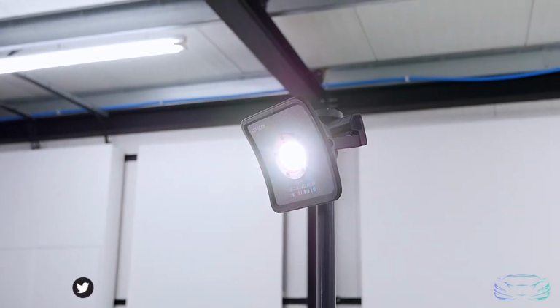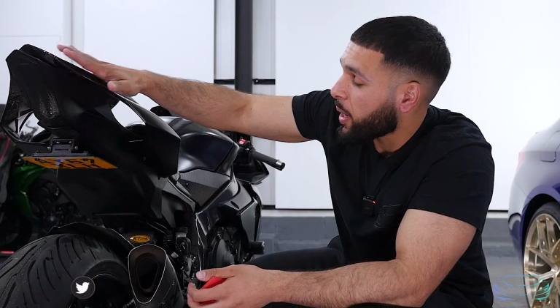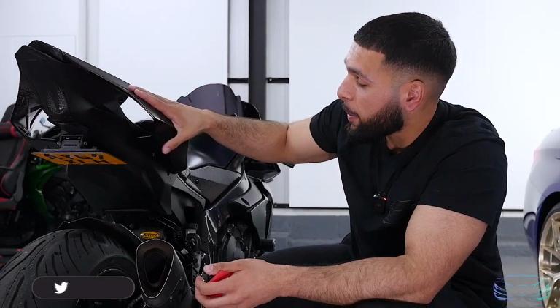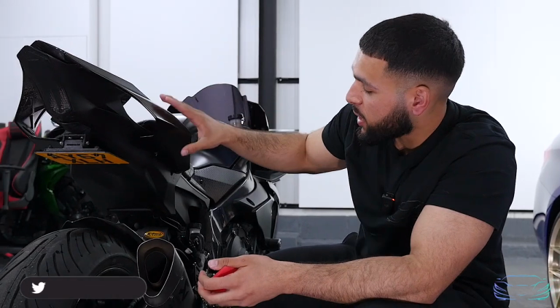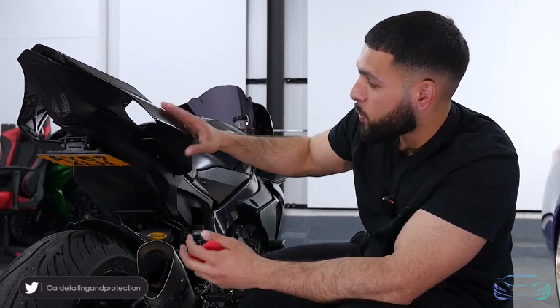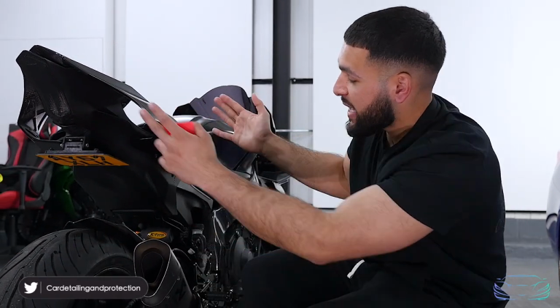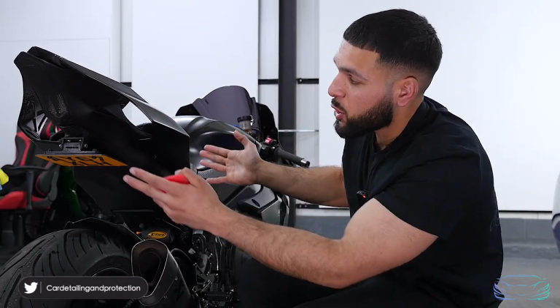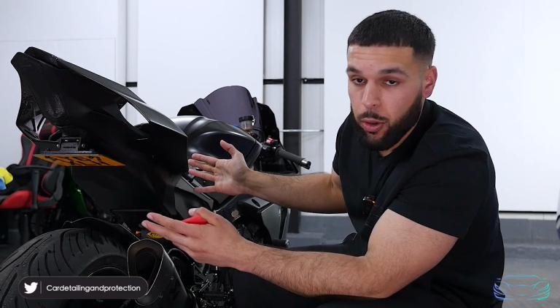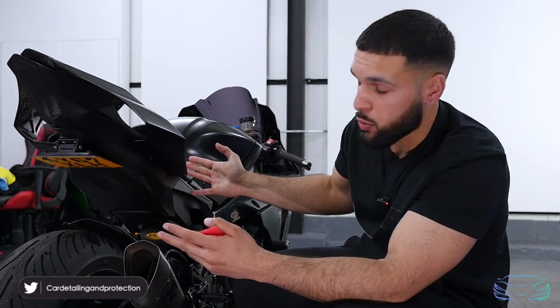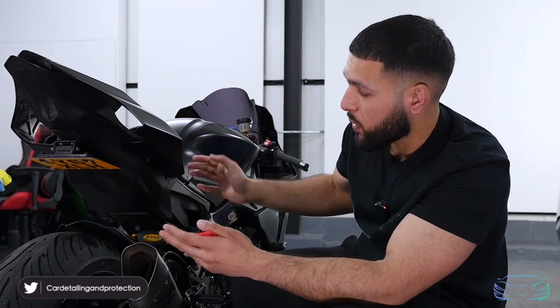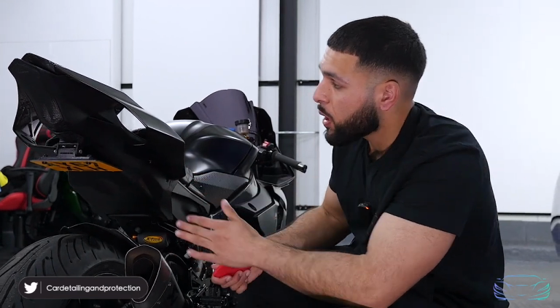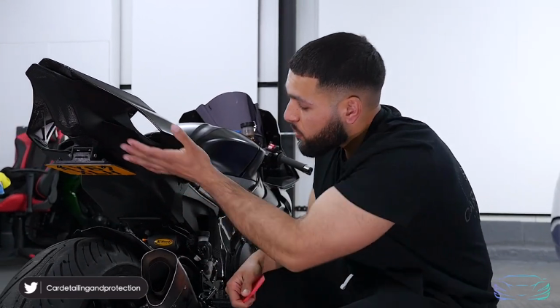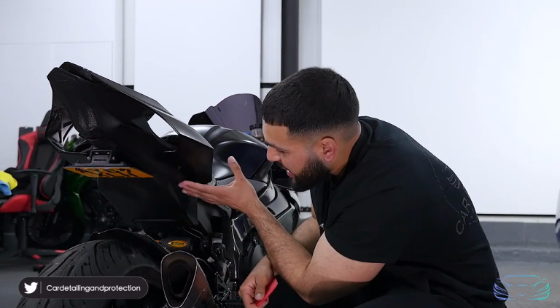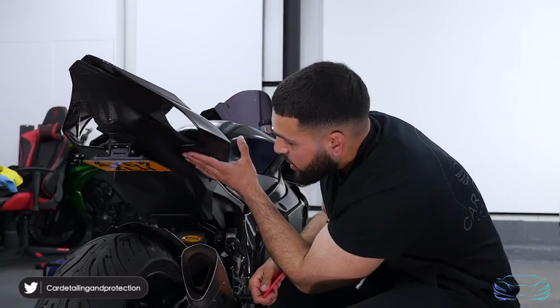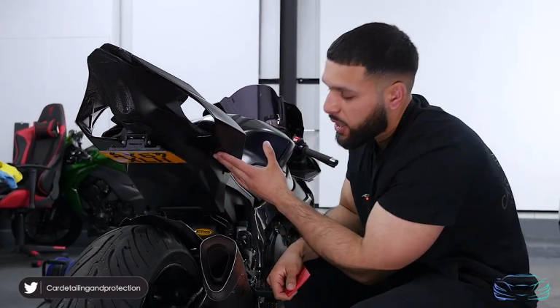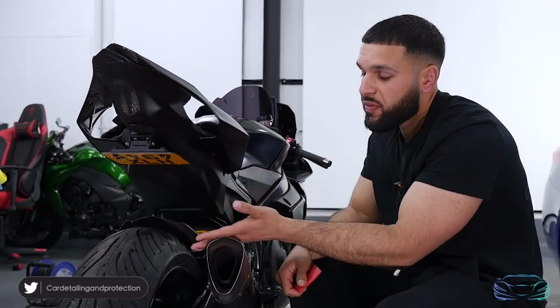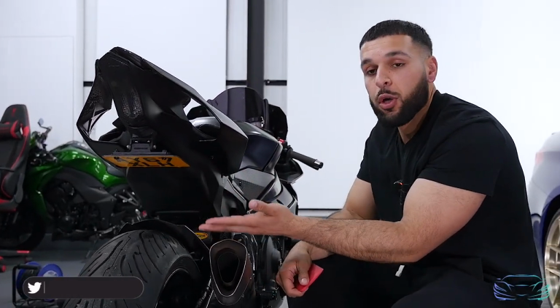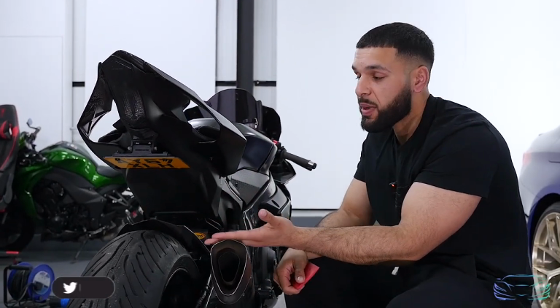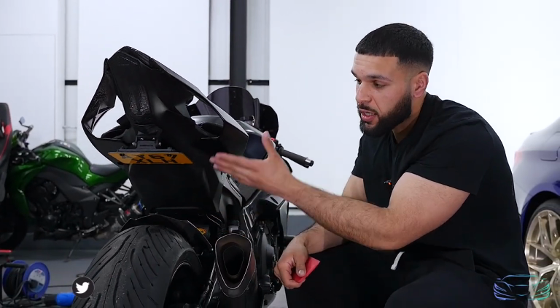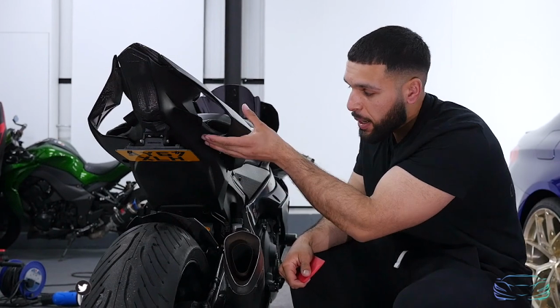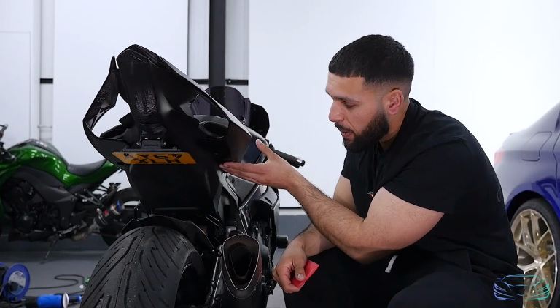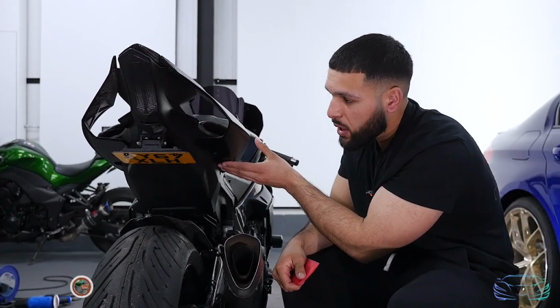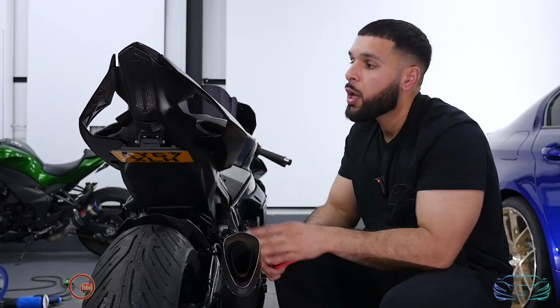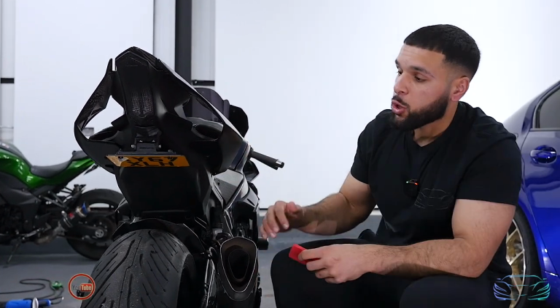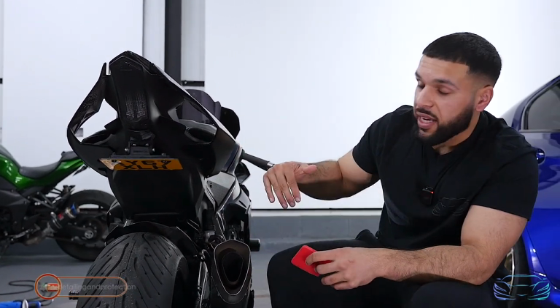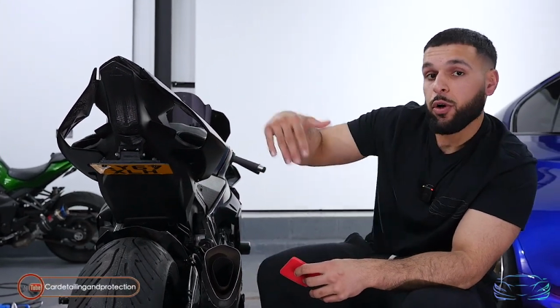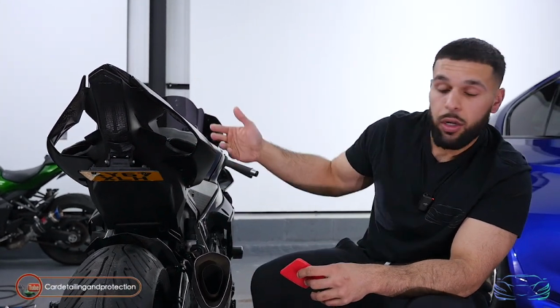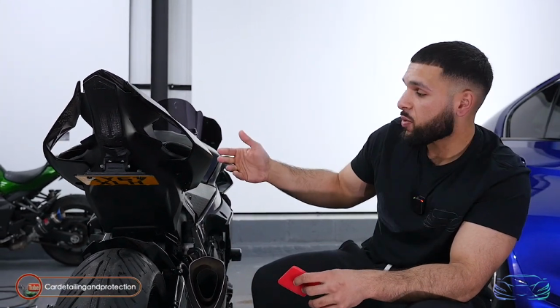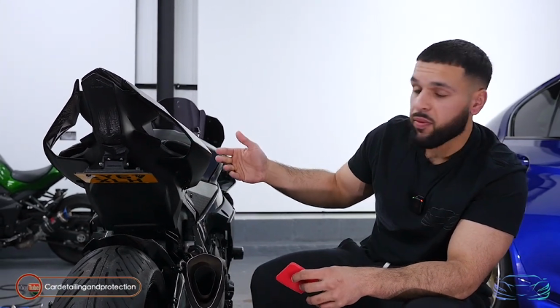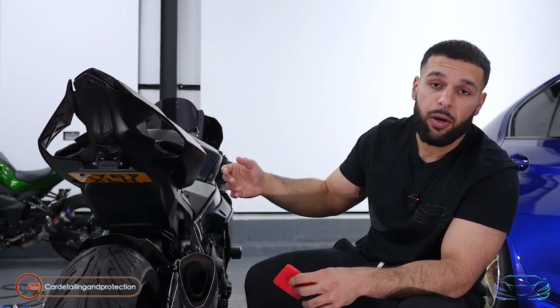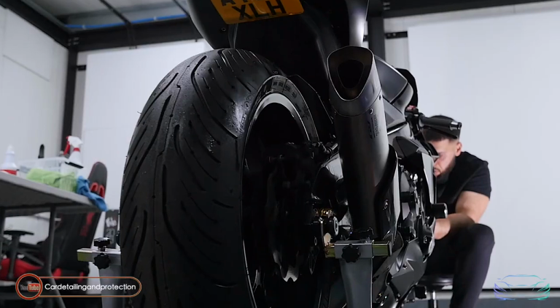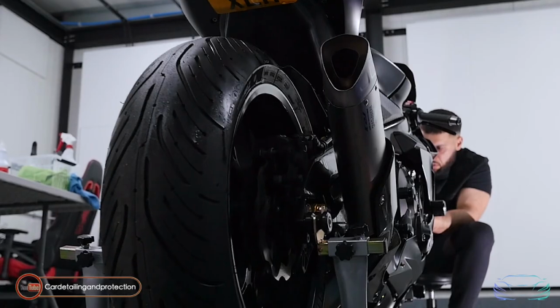We've applied paint protection film to this section of the motorcycle so far. We've protected the underside to prevent stones from being flicked up and damaging the paintwork. We're going to carry on doing the rest of the bike and be back with you in a minute.